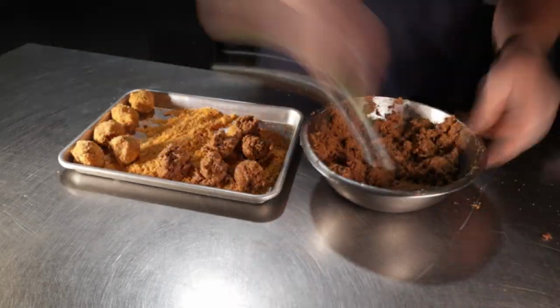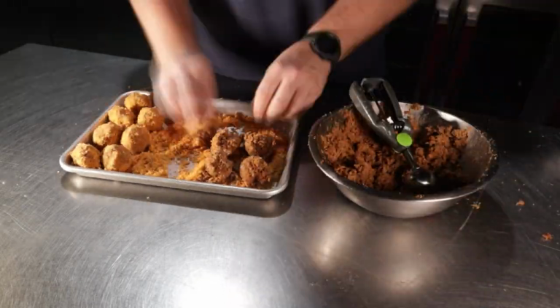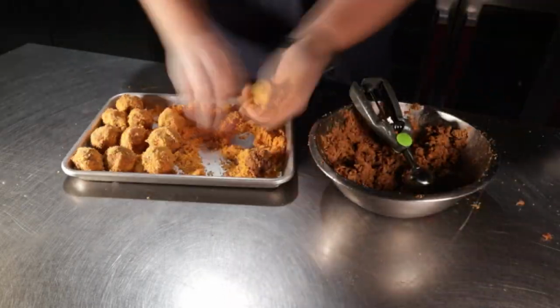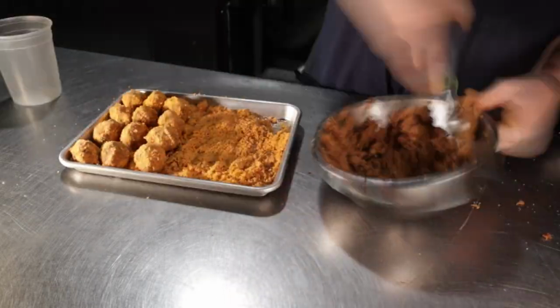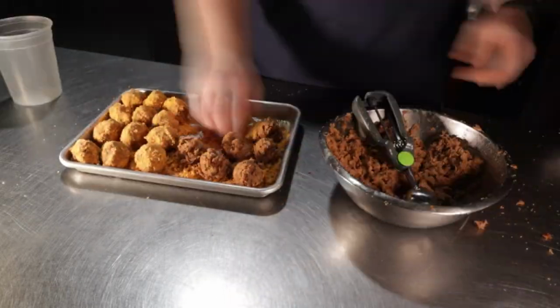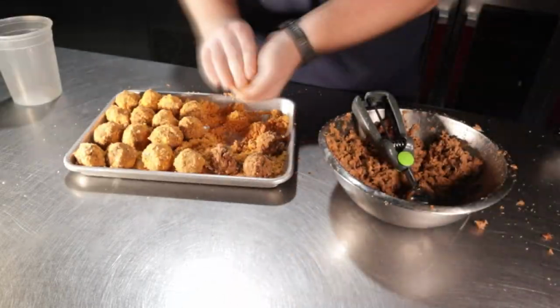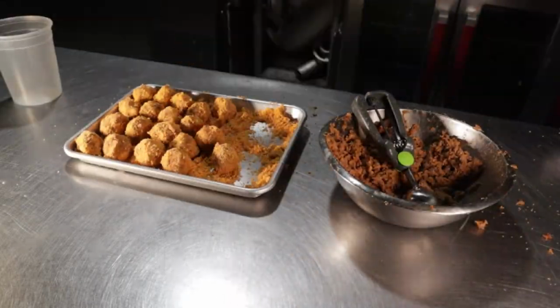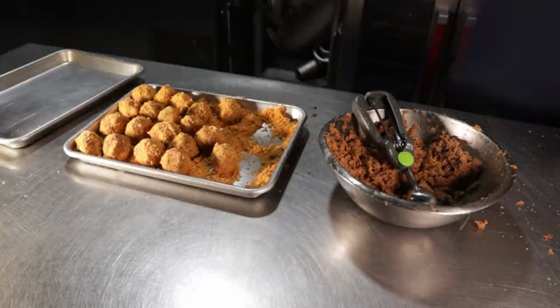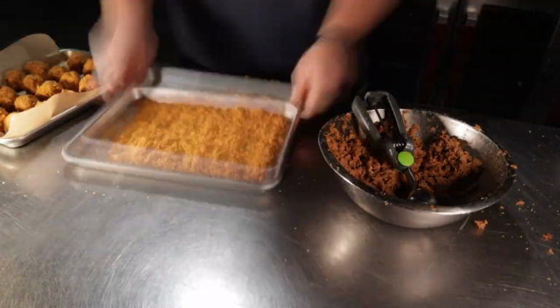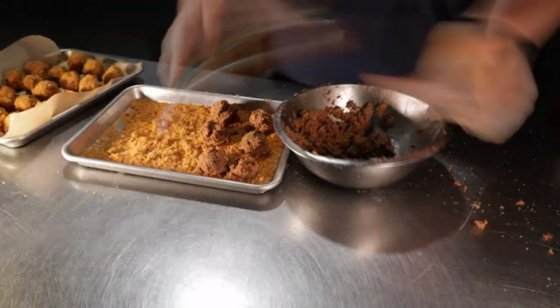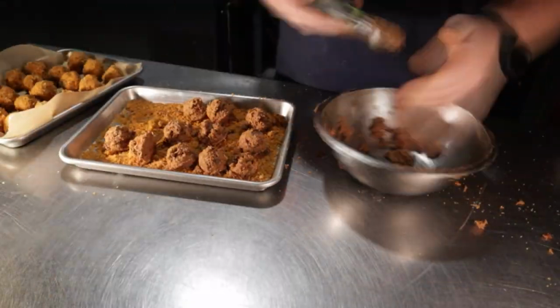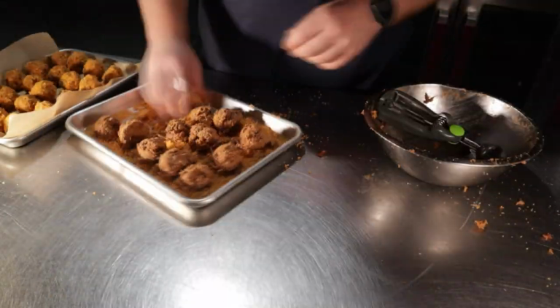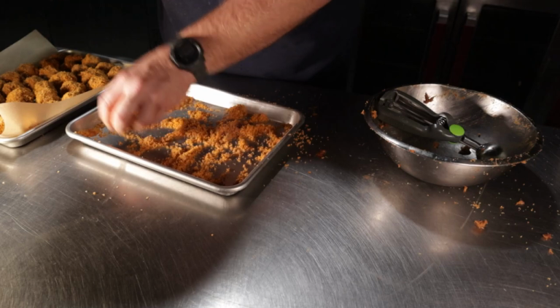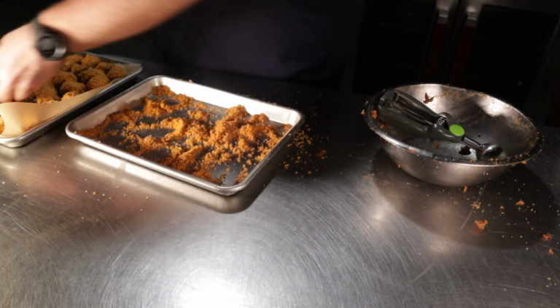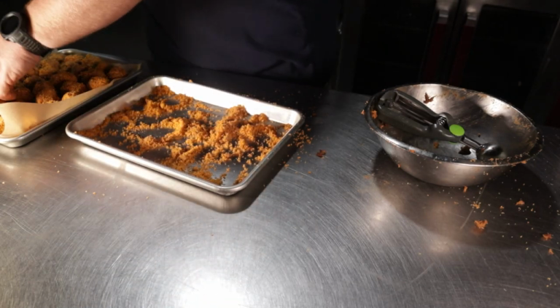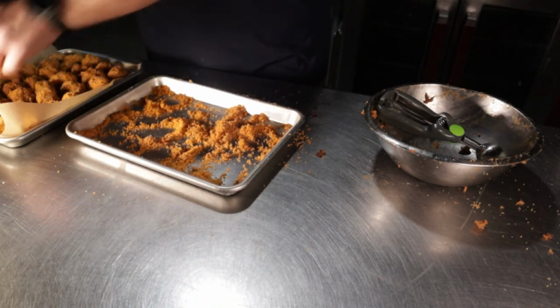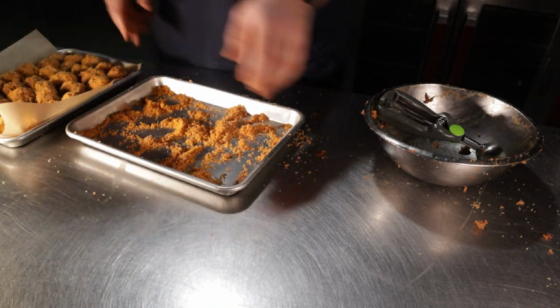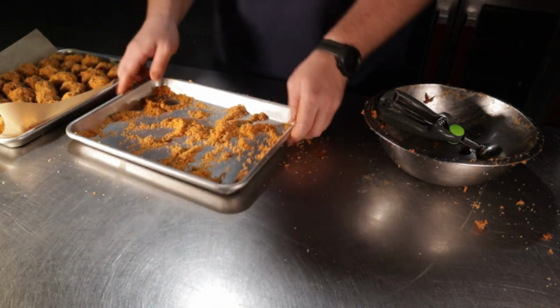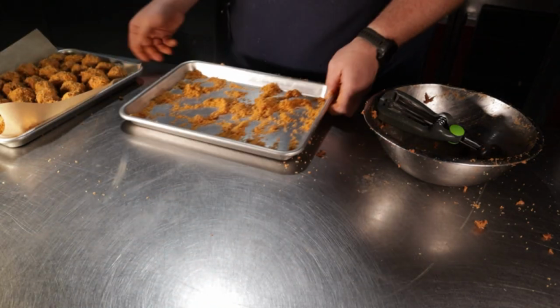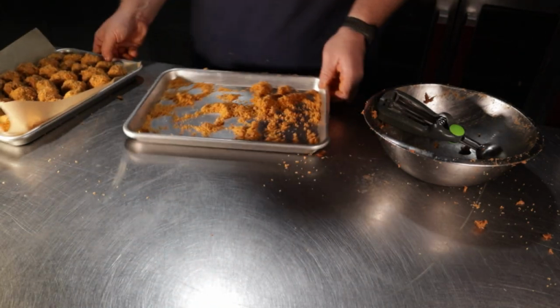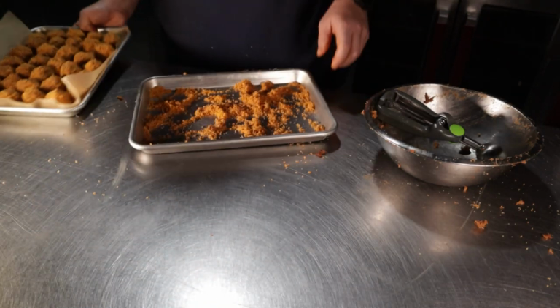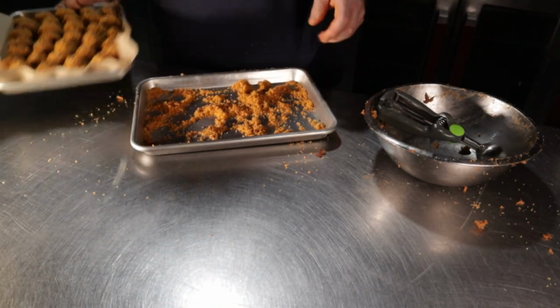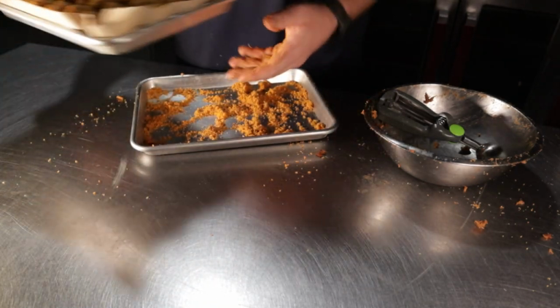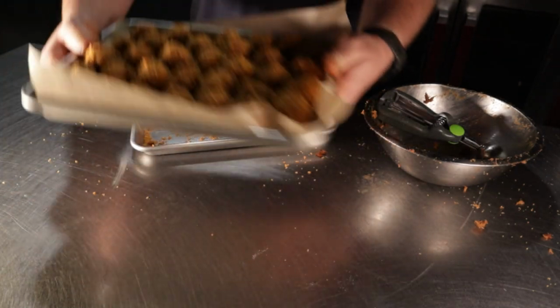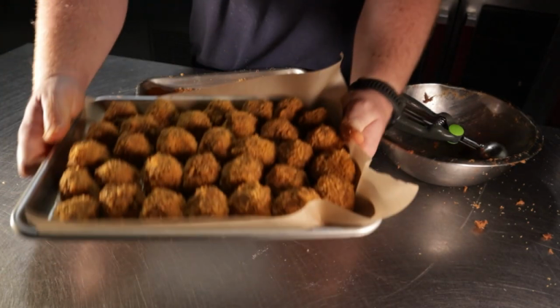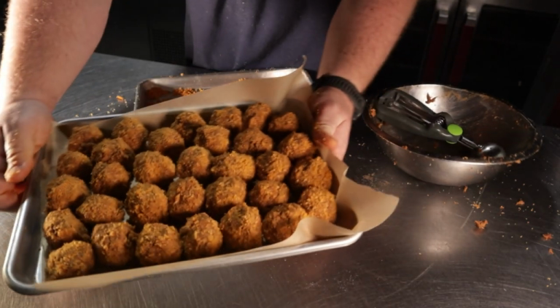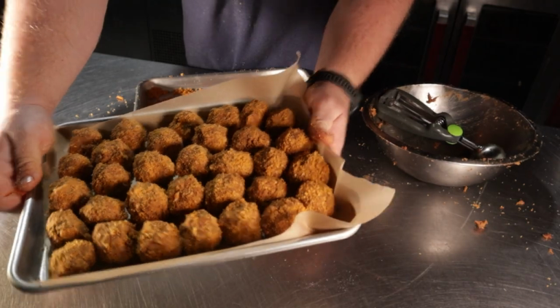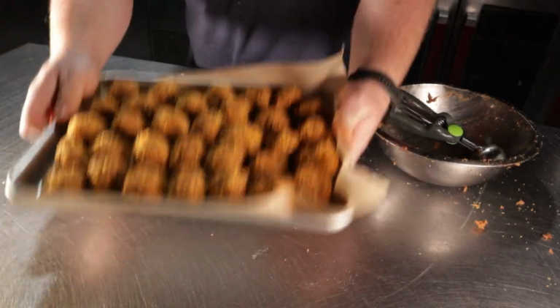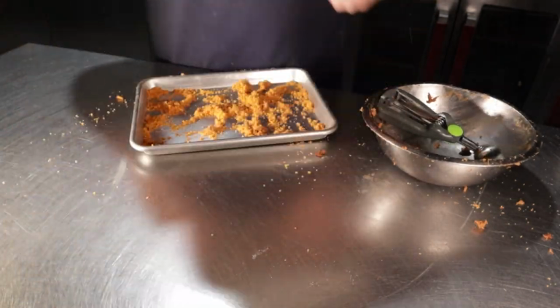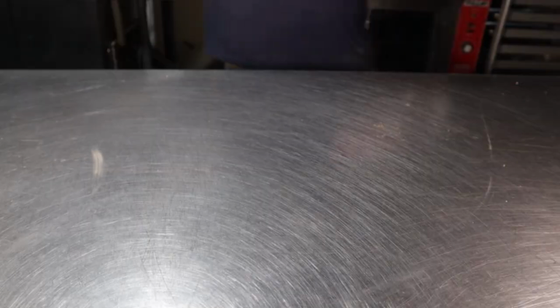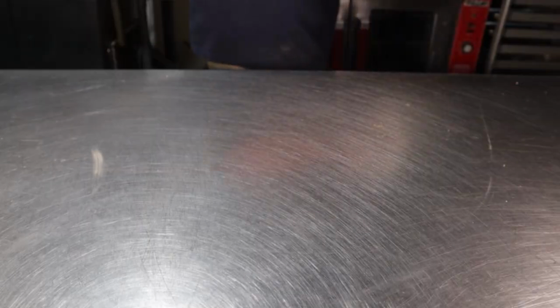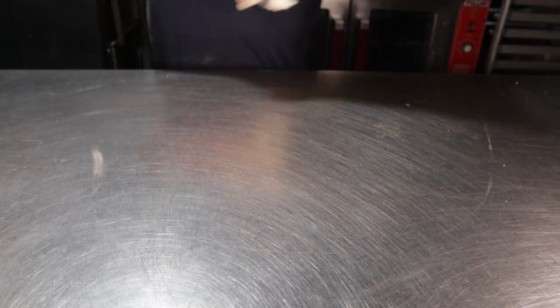Finish up with the rest of your ingredients until you're done. Once you've made about 24 to 30 of them, place them back into your oven at 350°F or 175°C for 15 to 20 minutes, or until crispy on the outside.